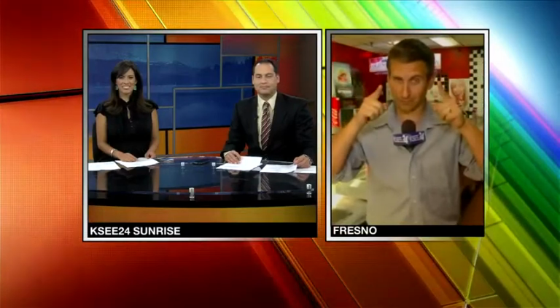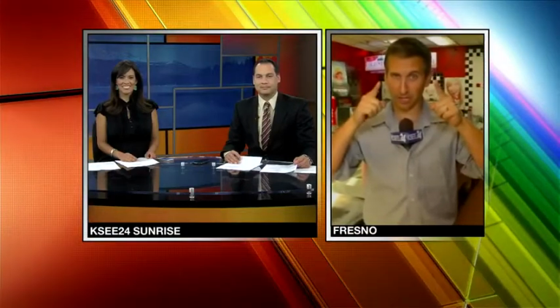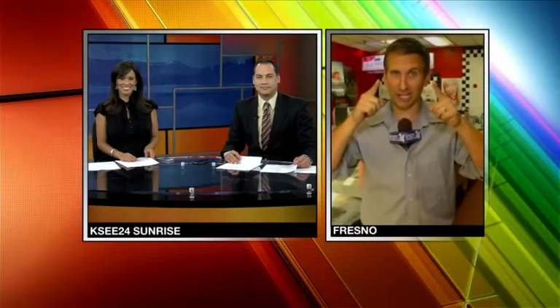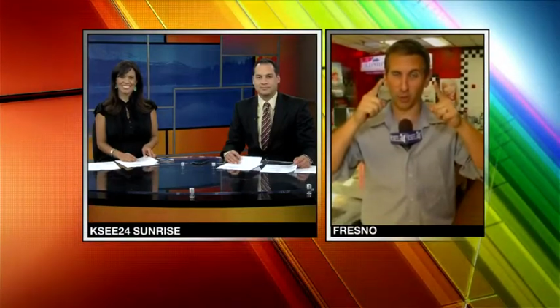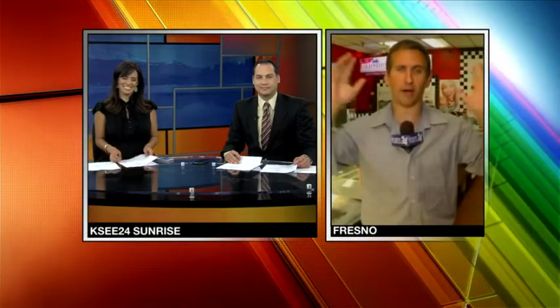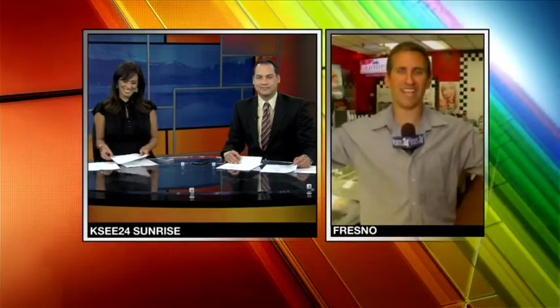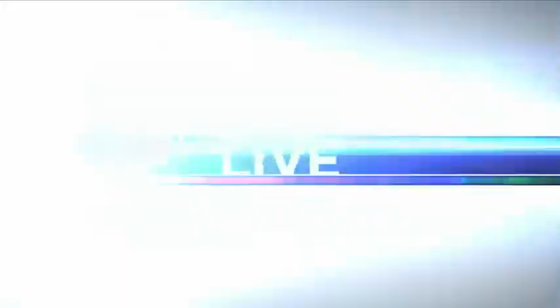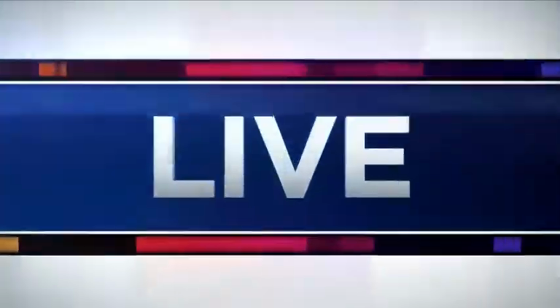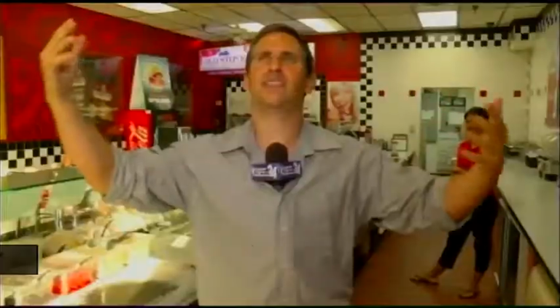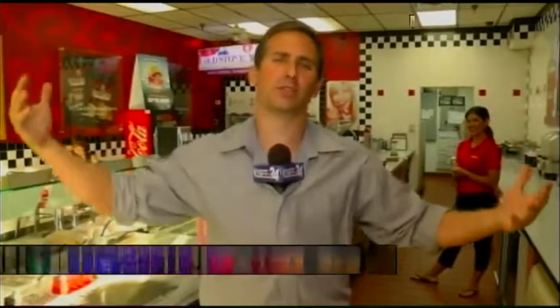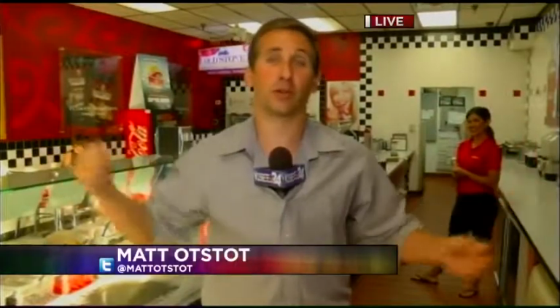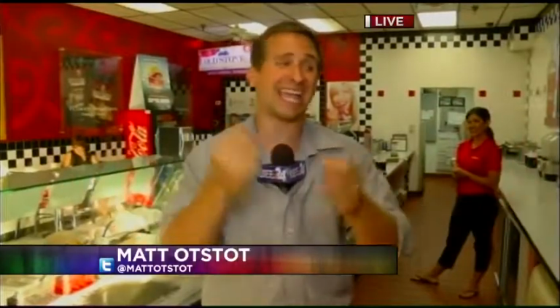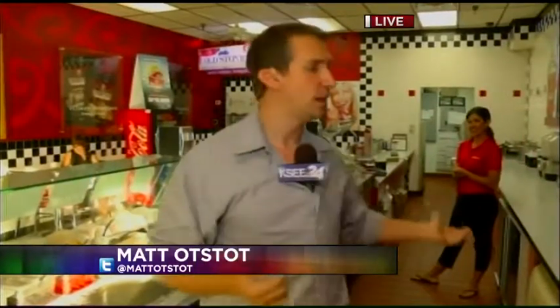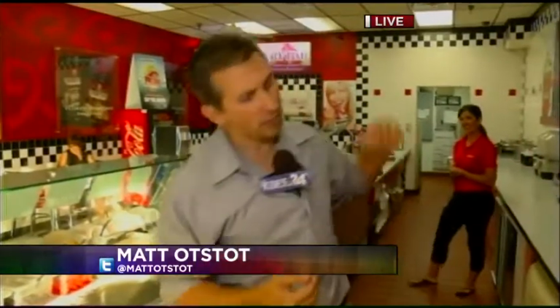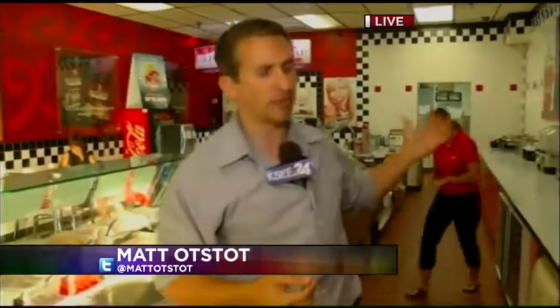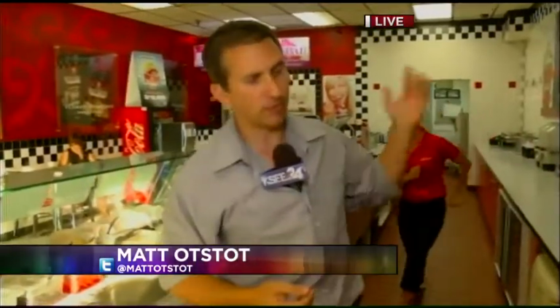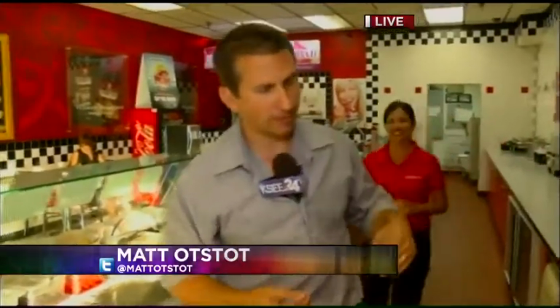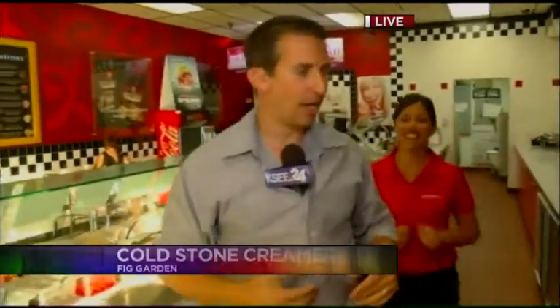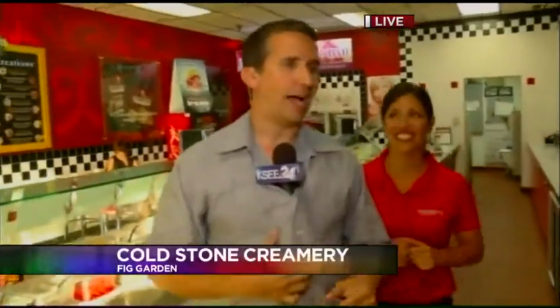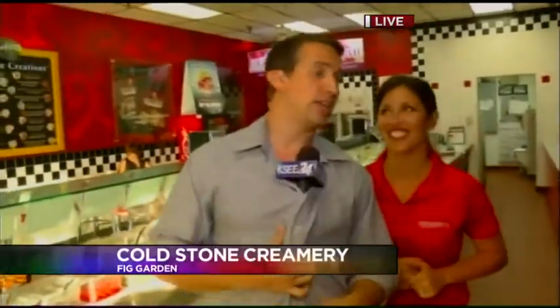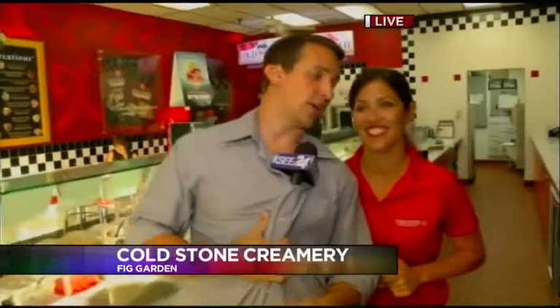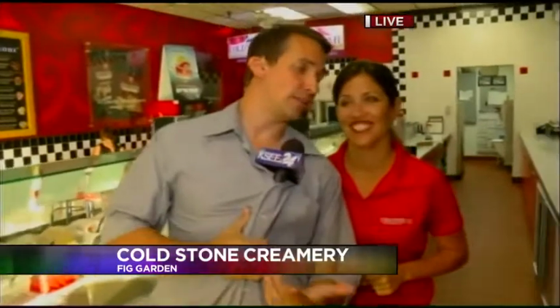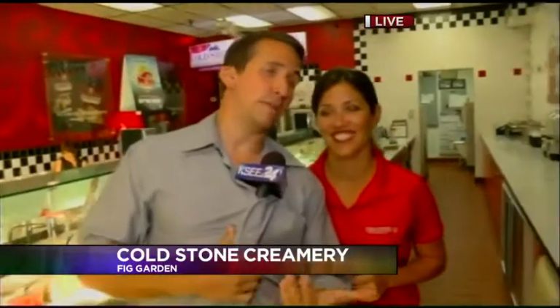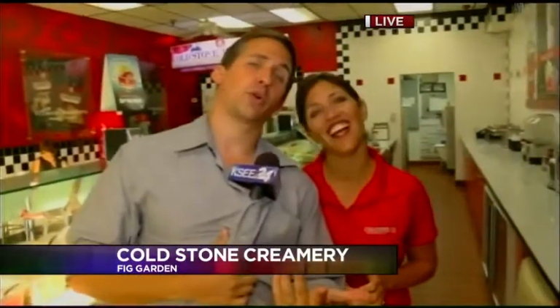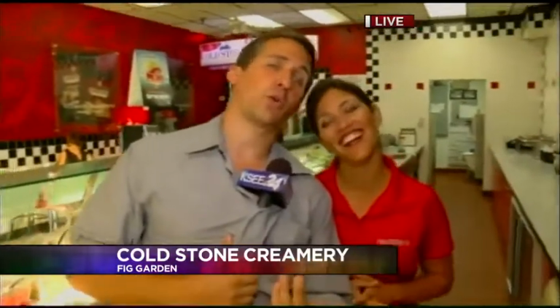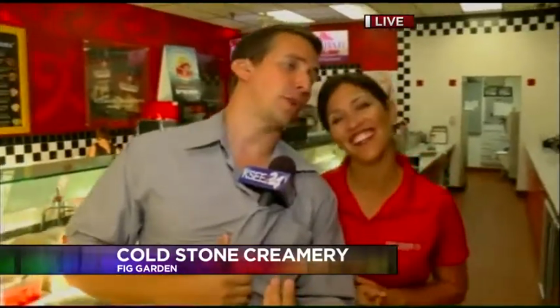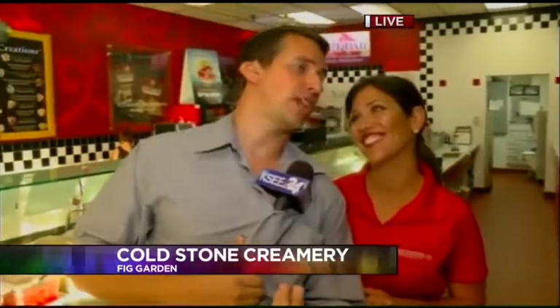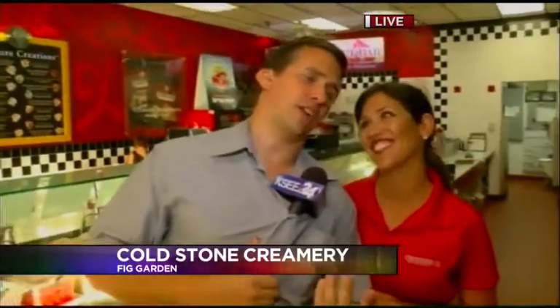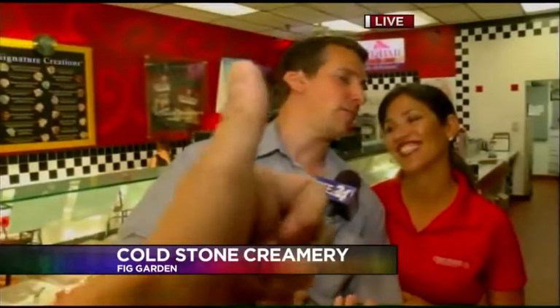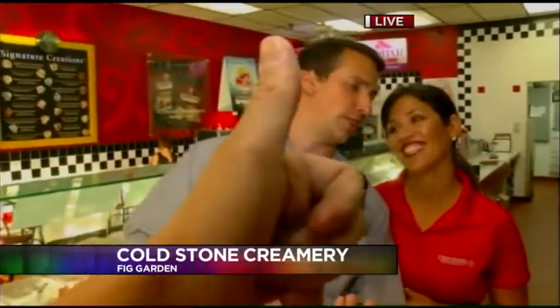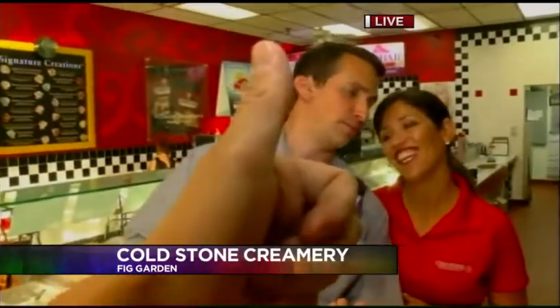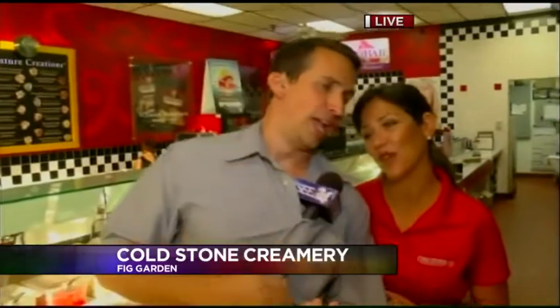That's right. Uncle Matty's gone to work. We are at Fig Garden Village inside the fabulous Cold Stone Creamery. Jennifer, come over here real quick. We need to say congrats on being the People's Choice Award winner for 2014 — favorite ice cream. Congratulations. Thank you so much.